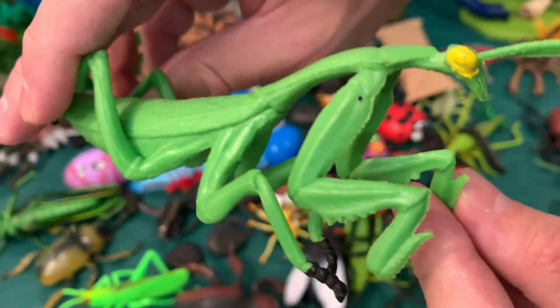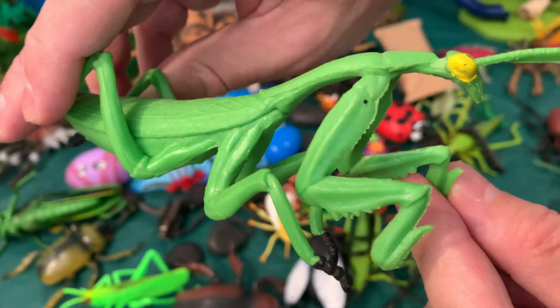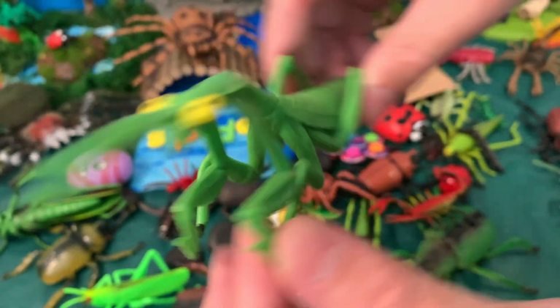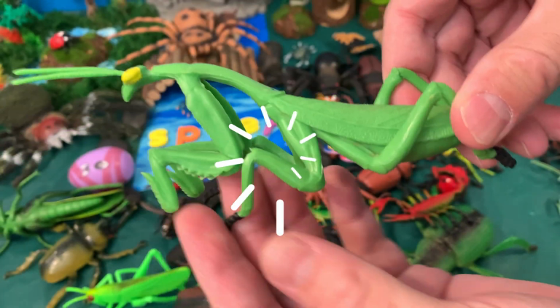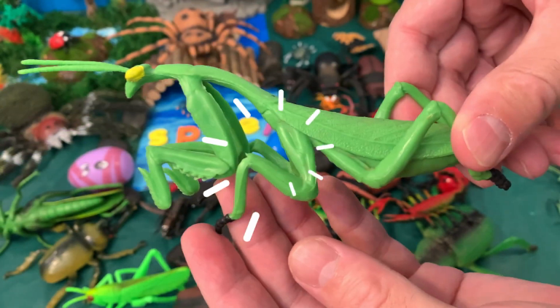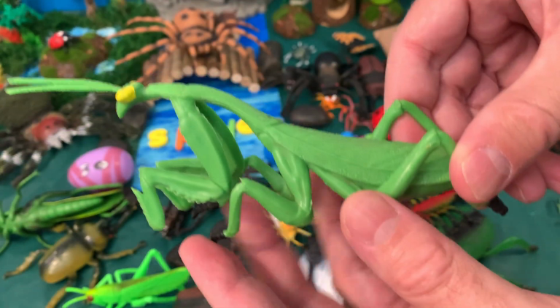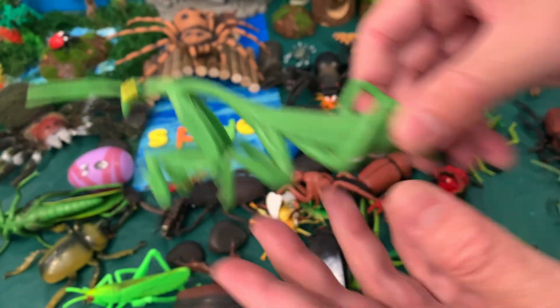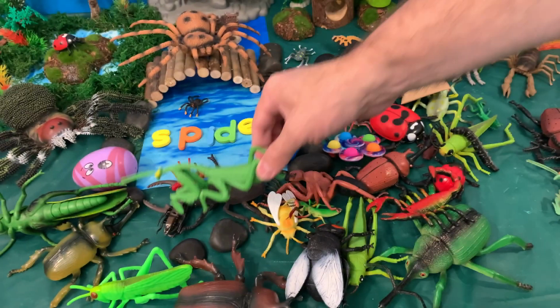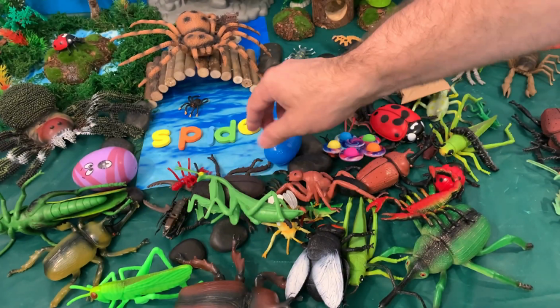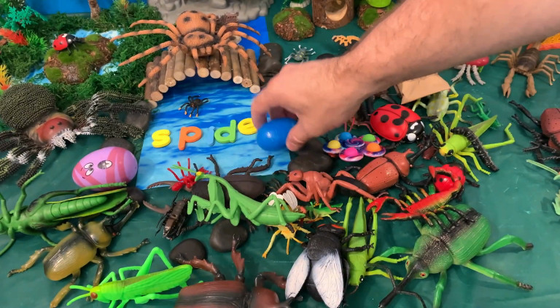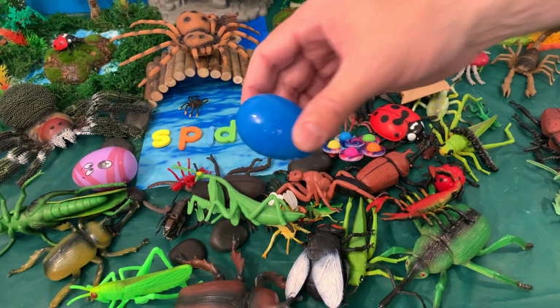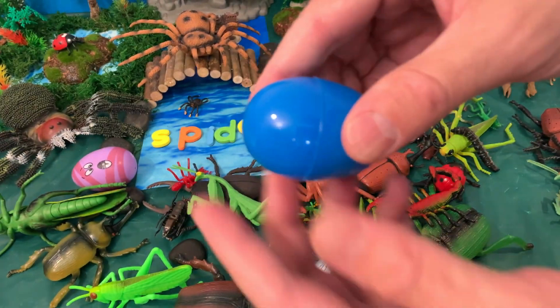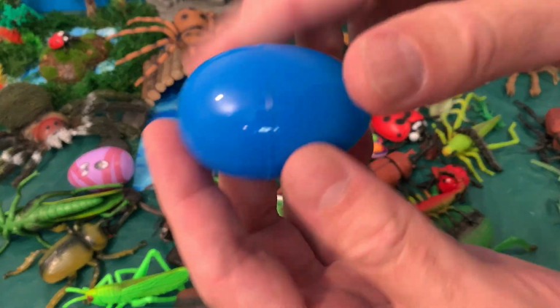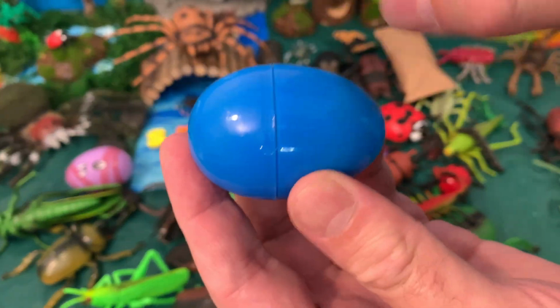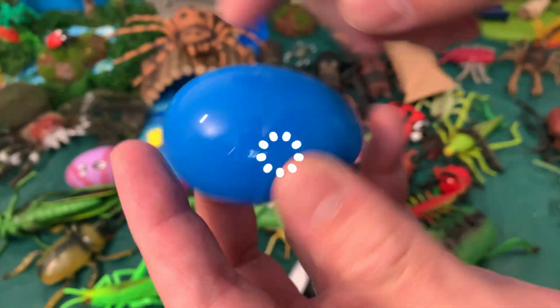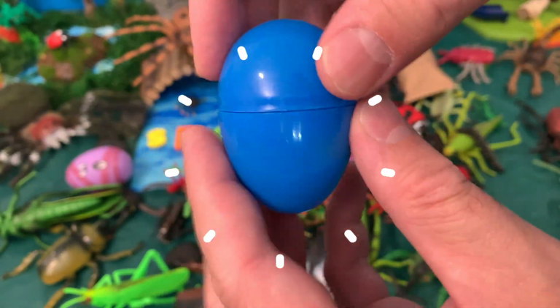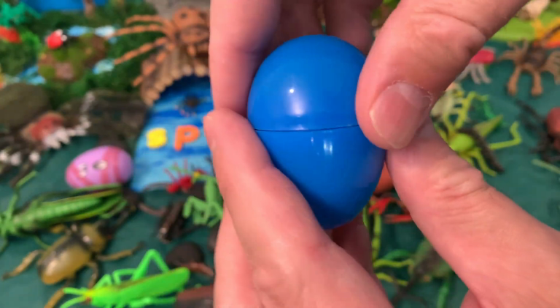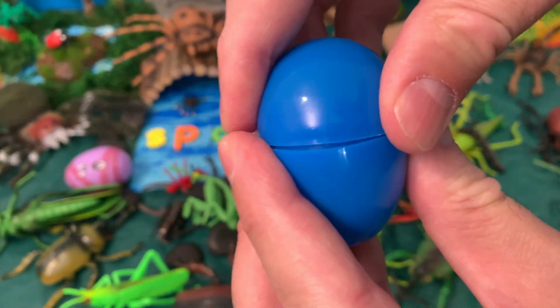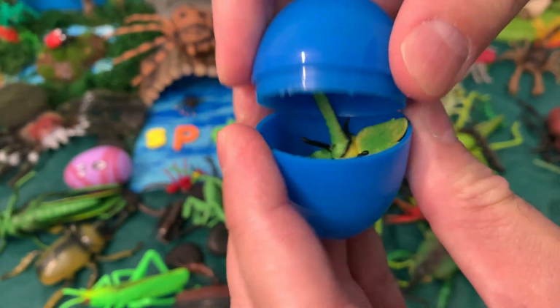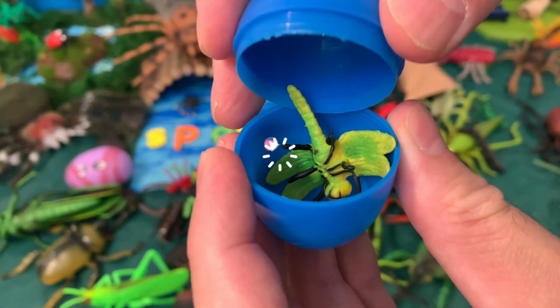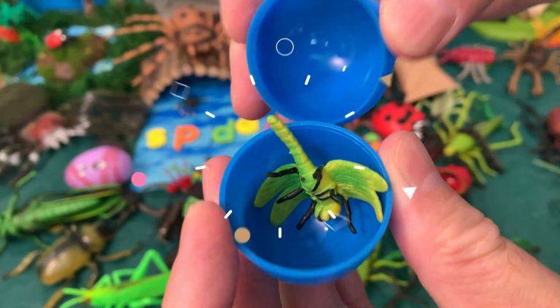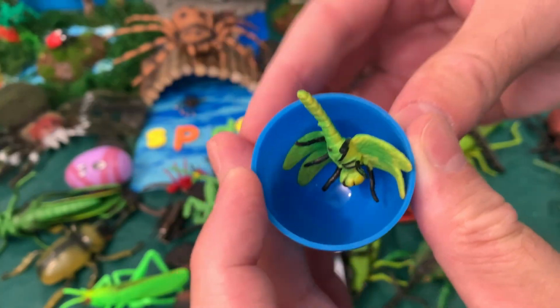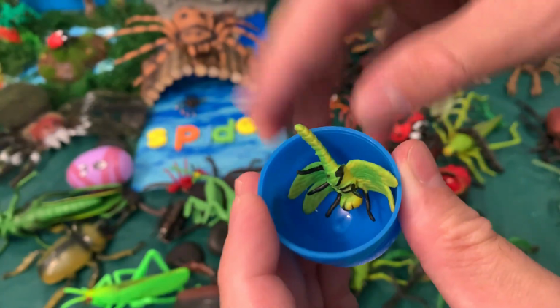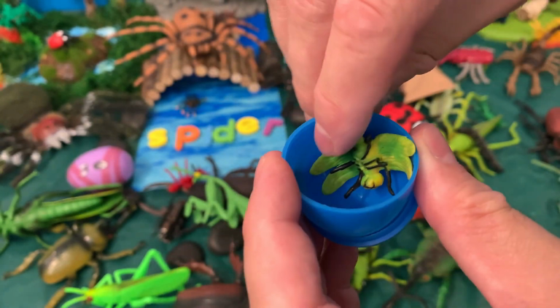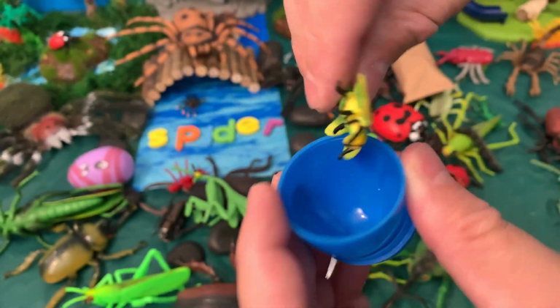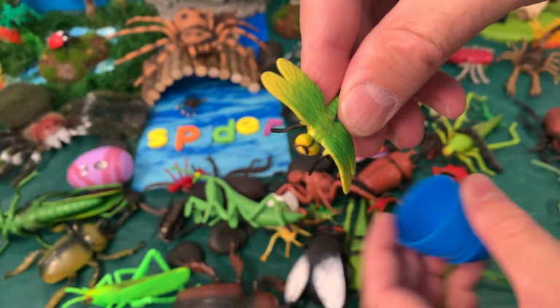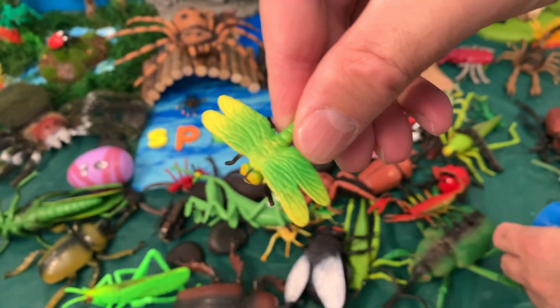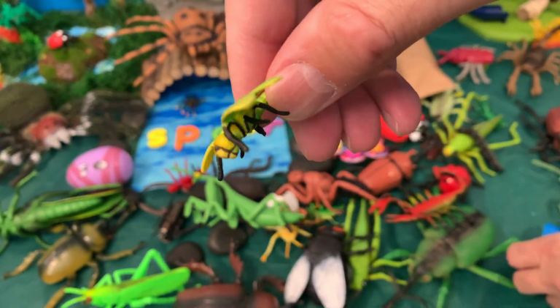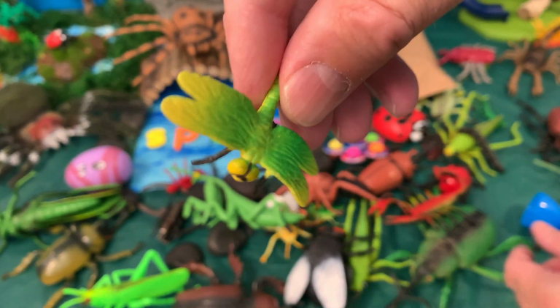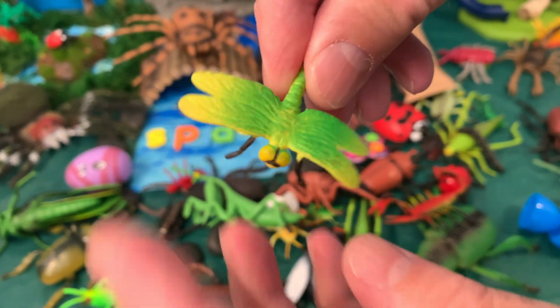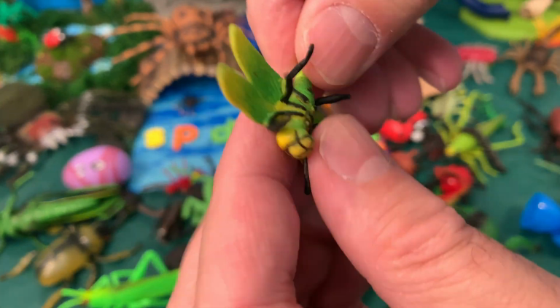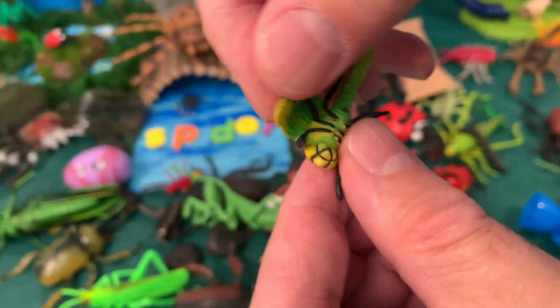Green praying mantis! It's a surprise egg! Inside we have a dragonfly!